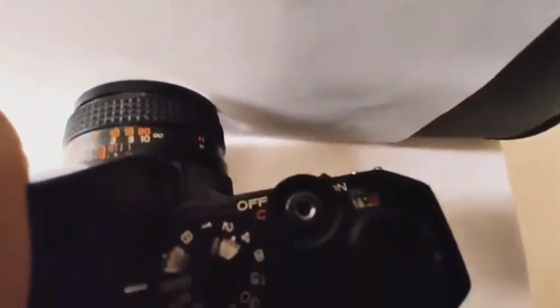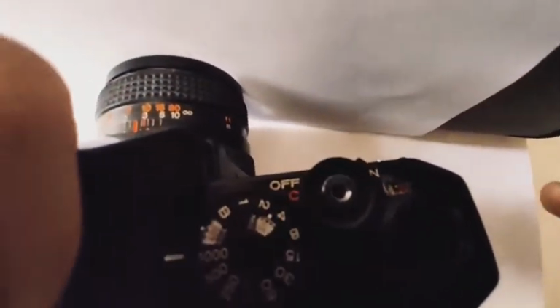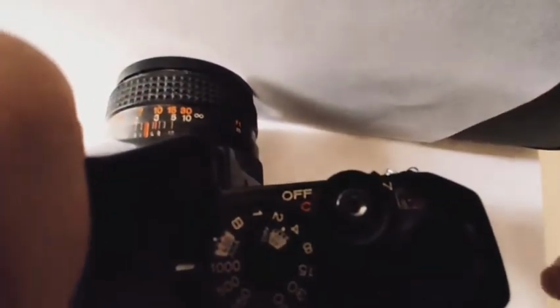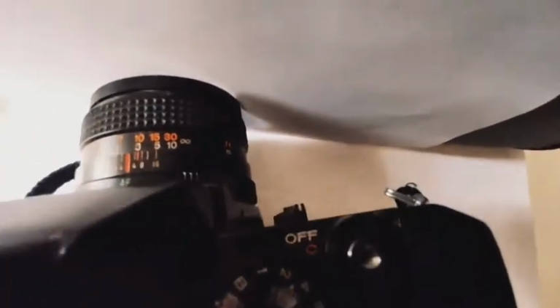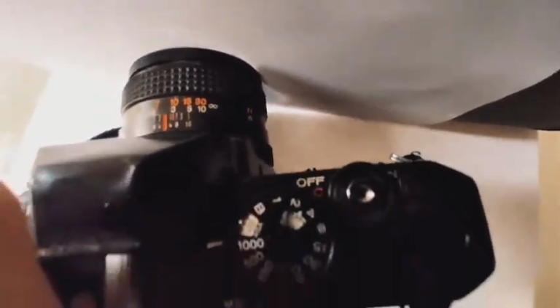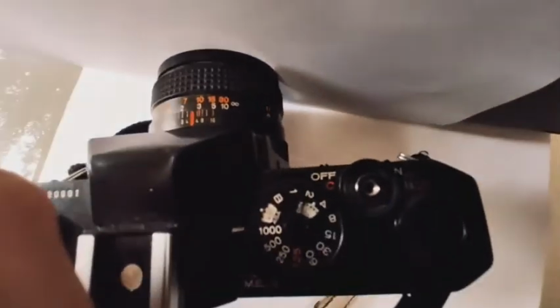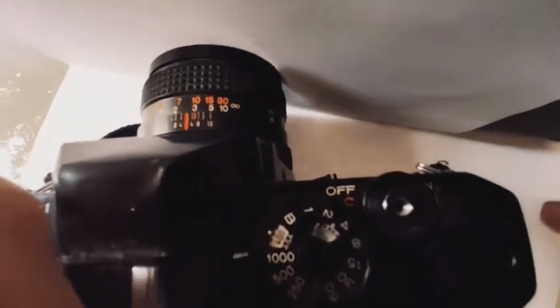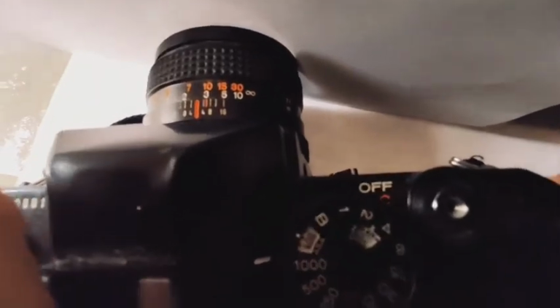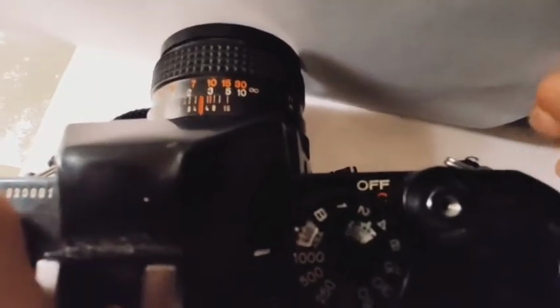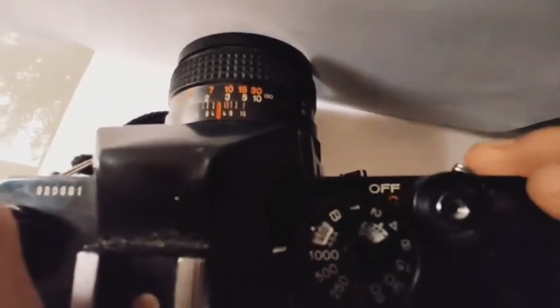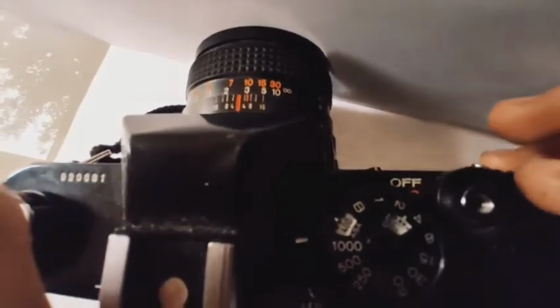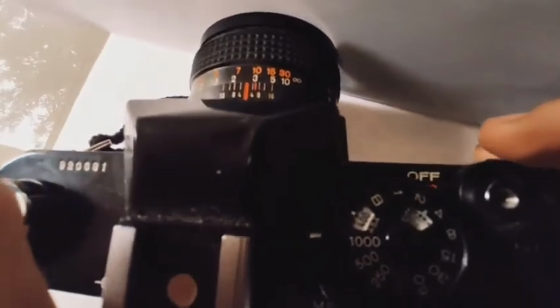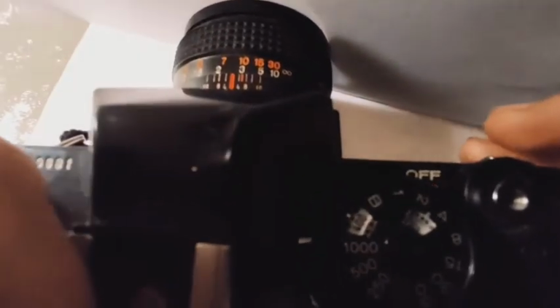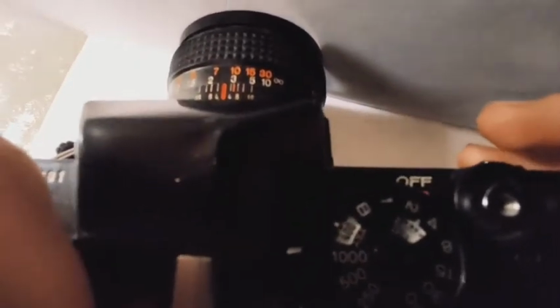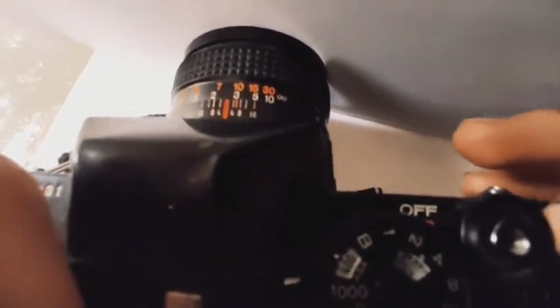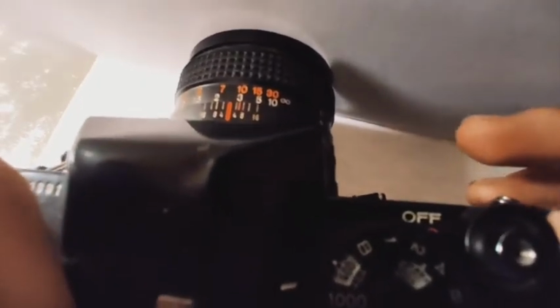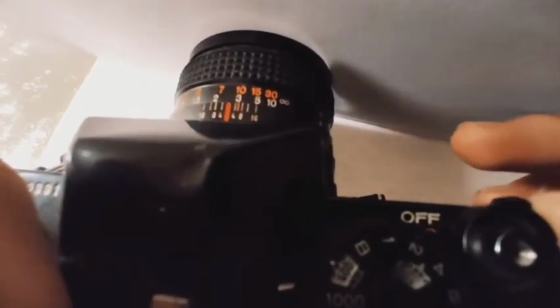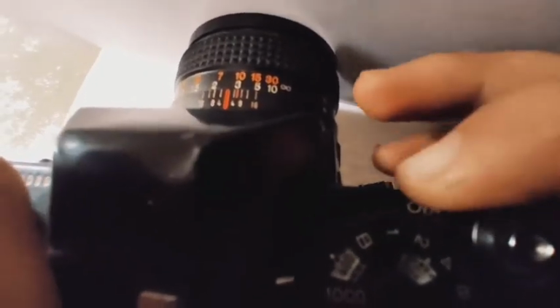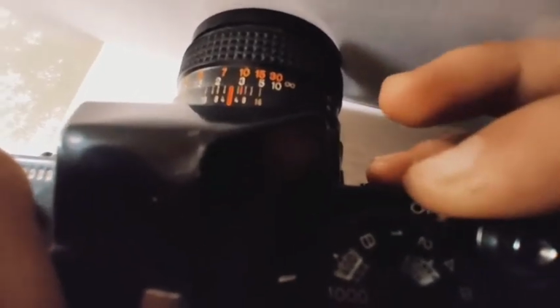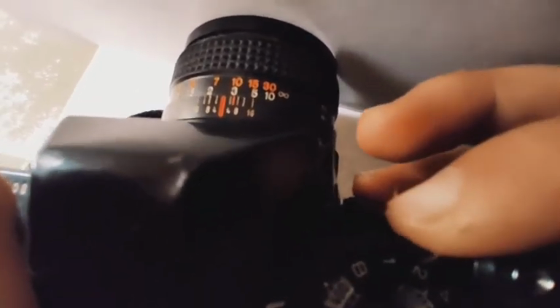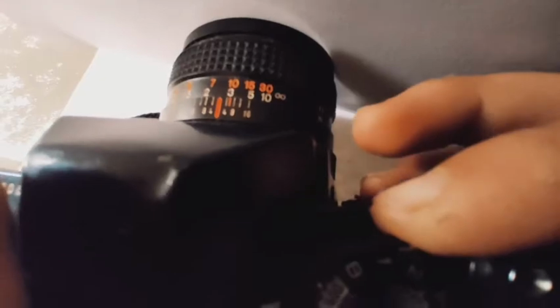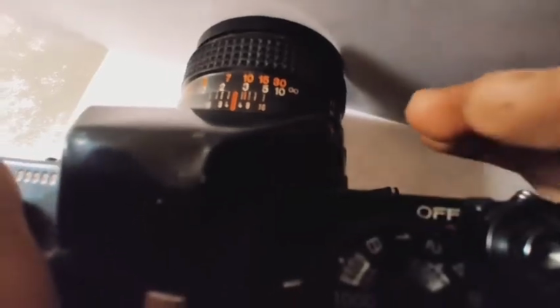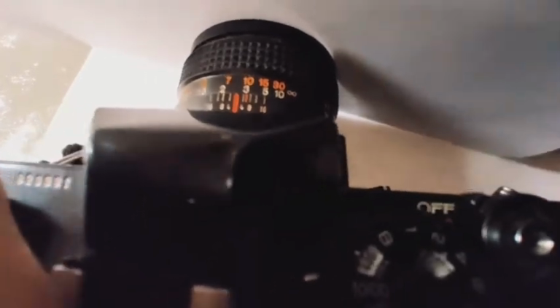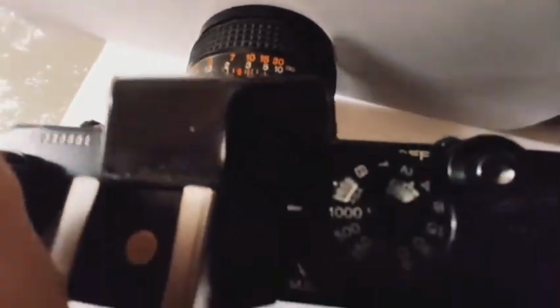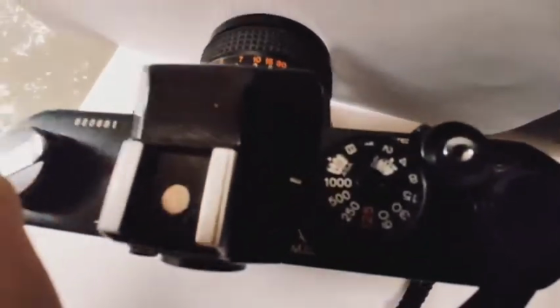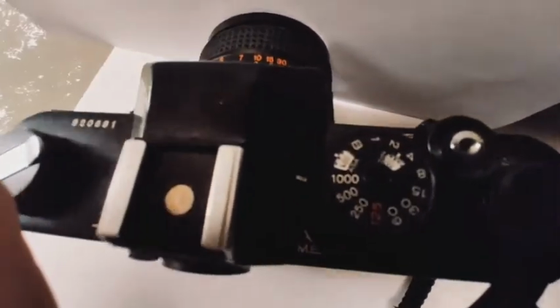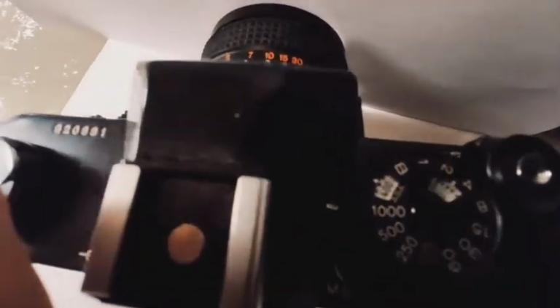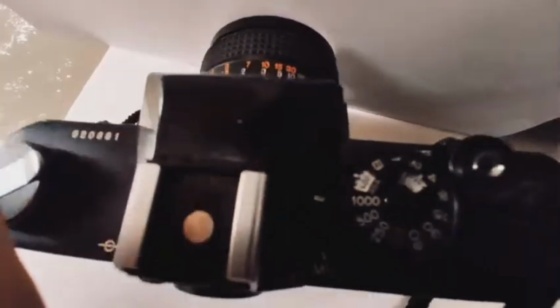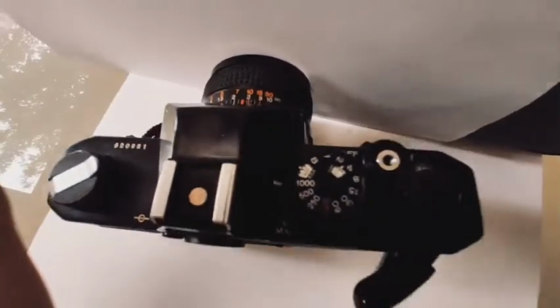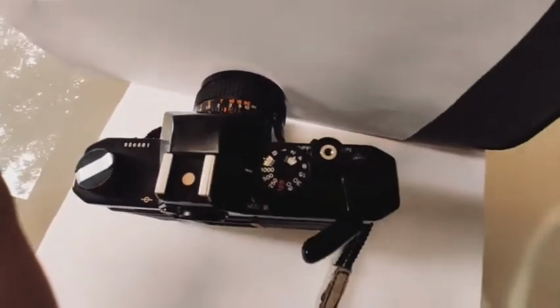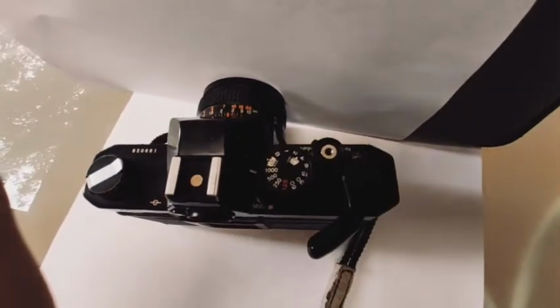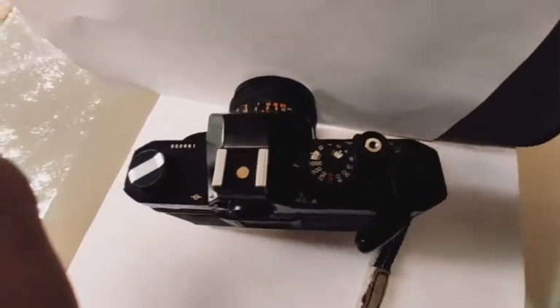Just above there is the on and off switch. It is used to put your camera in the off position so it will not waste the battery. And when you are in the off position, you will not be able to take any photos.